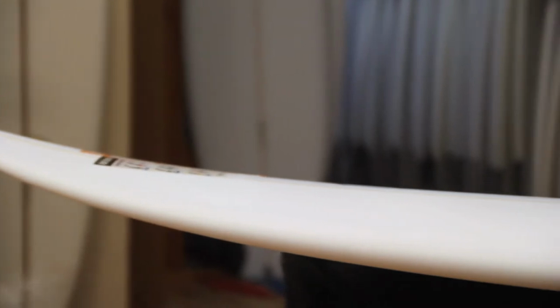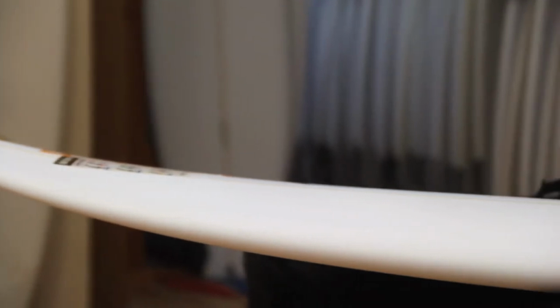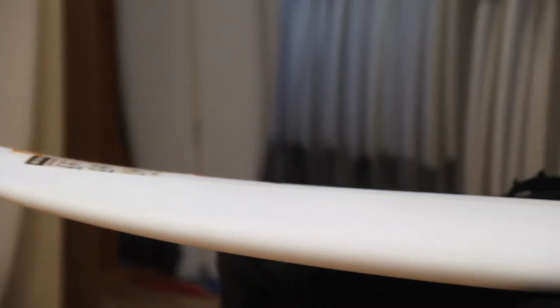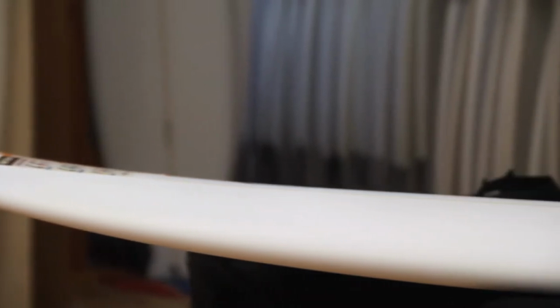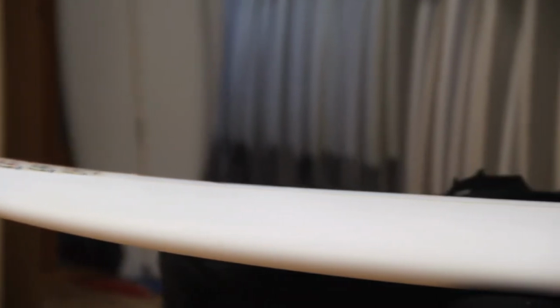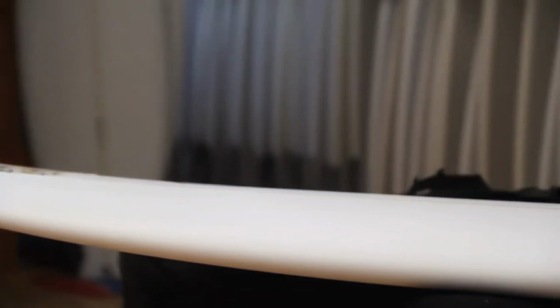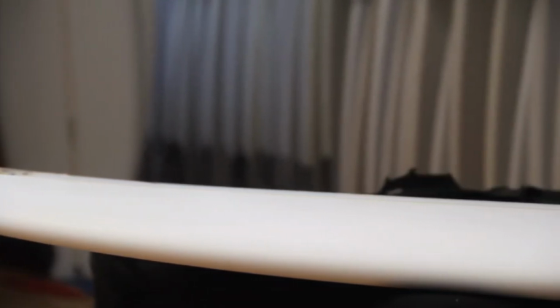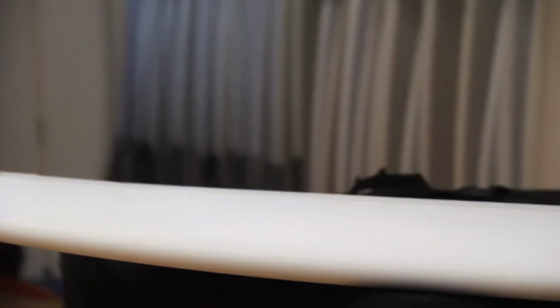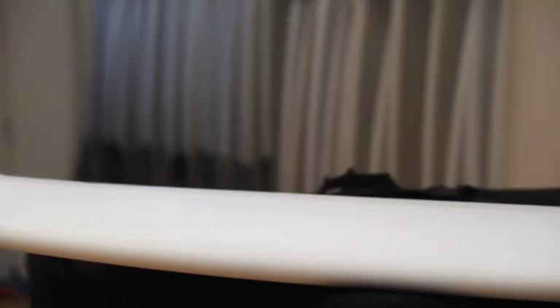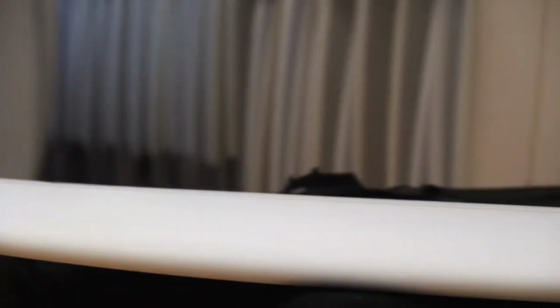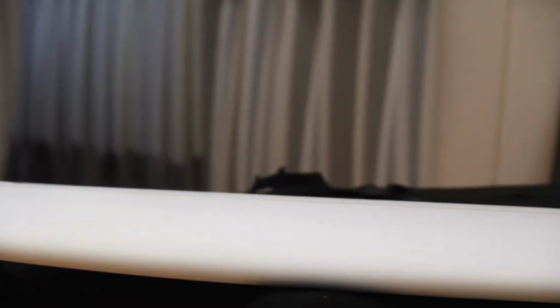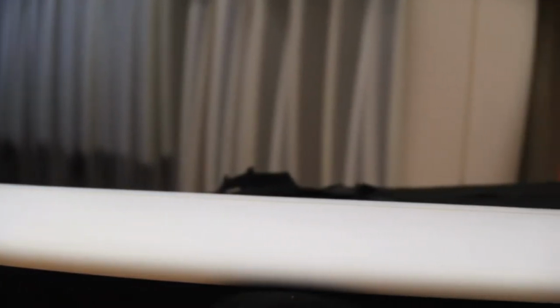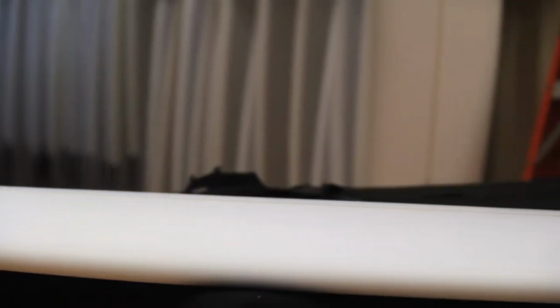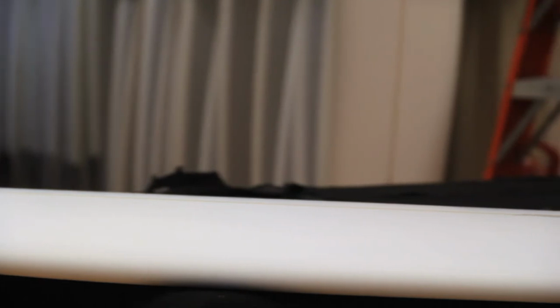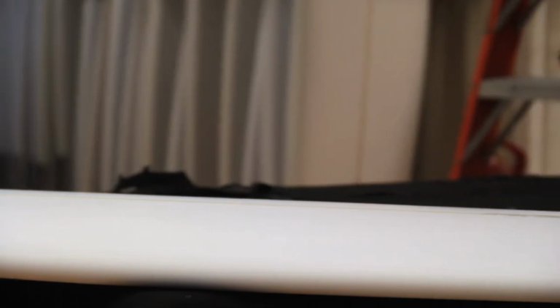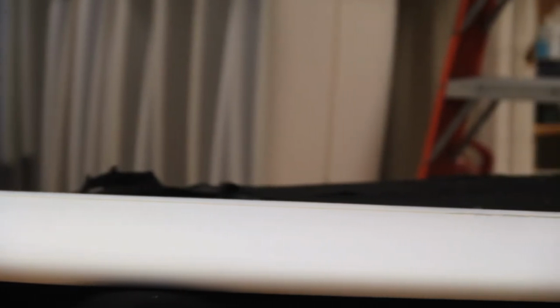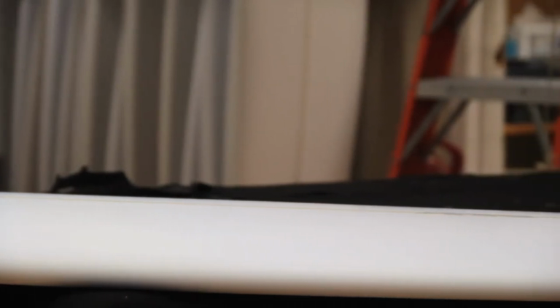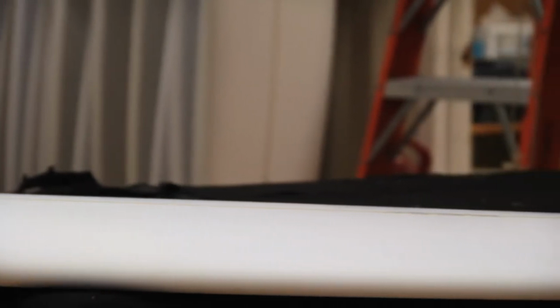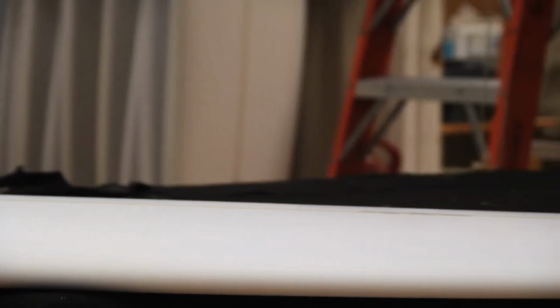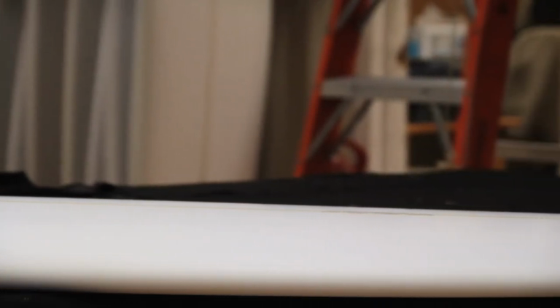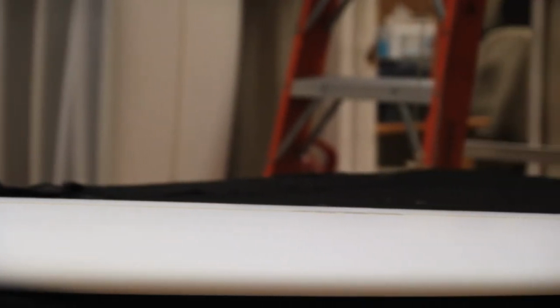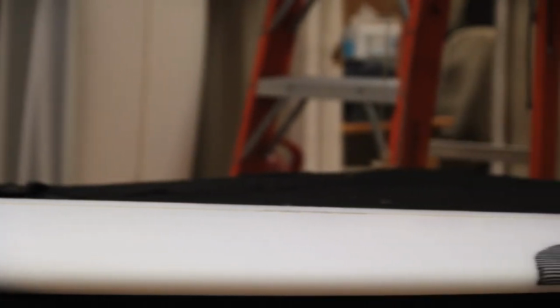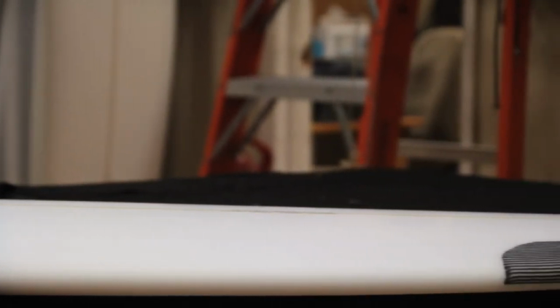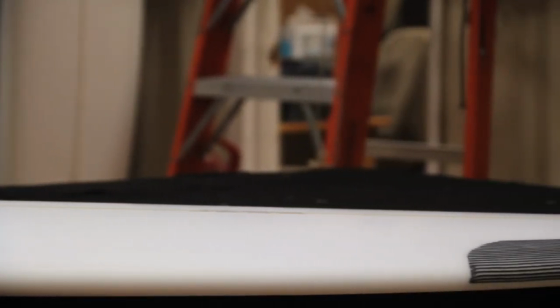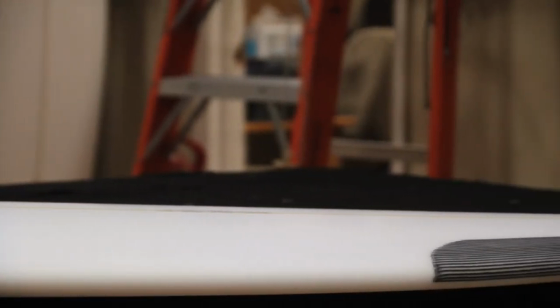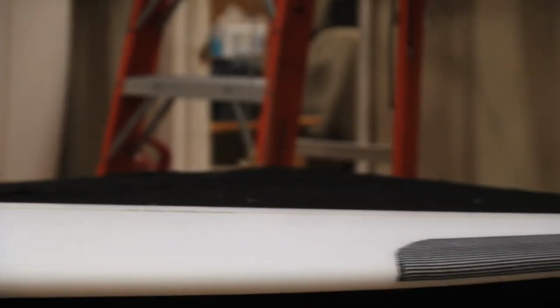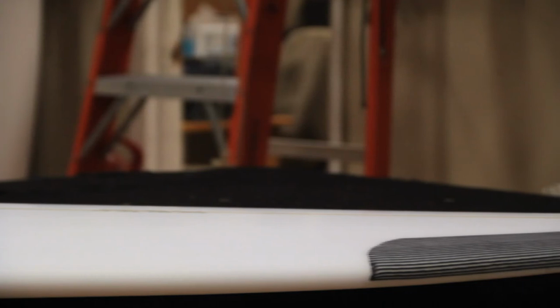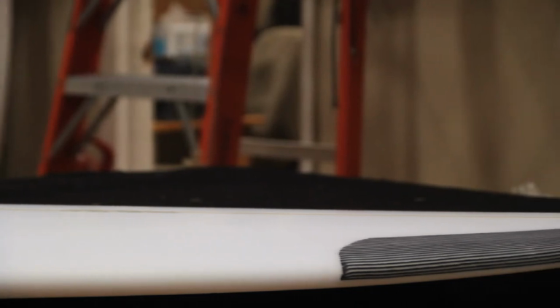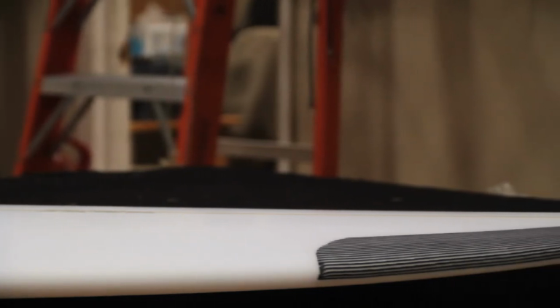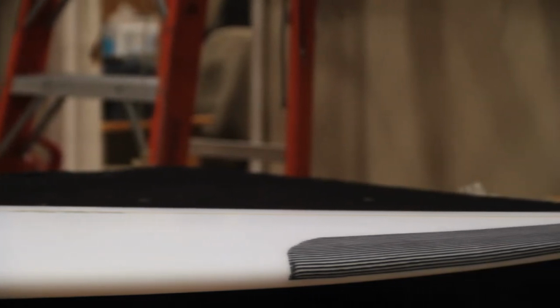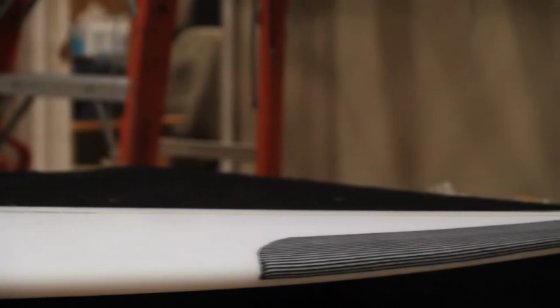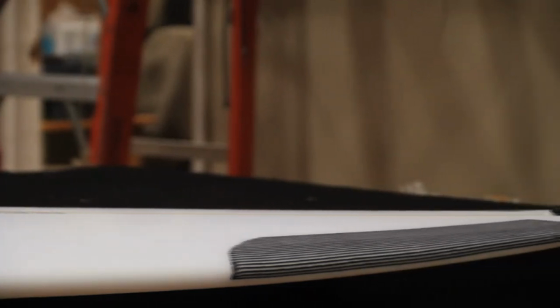This board is a little bit thicker in the body, which is going to give you more paddle power and definitely going to give you a little bit more drive, but it does taper out to the tail, so you have a bit of a thinner performance tail for bottom turns and such.